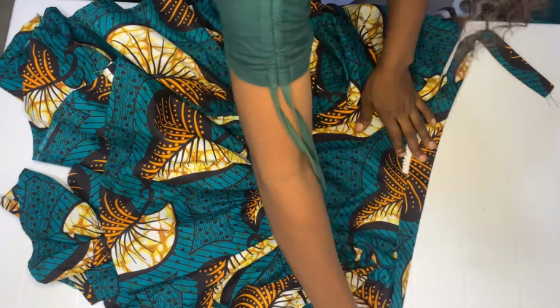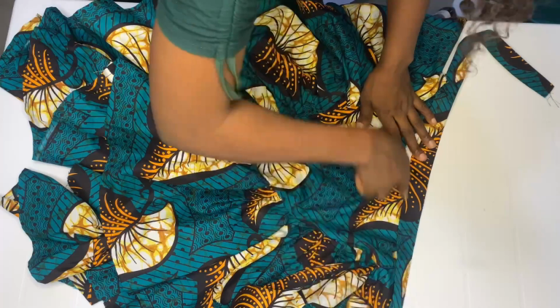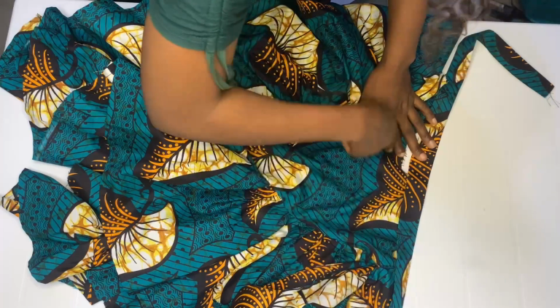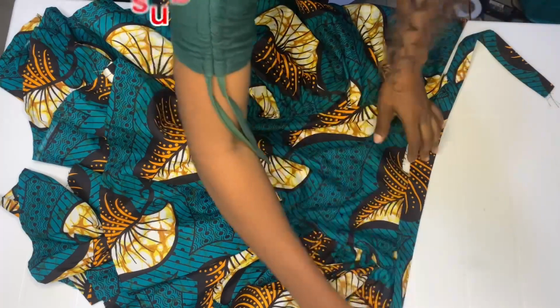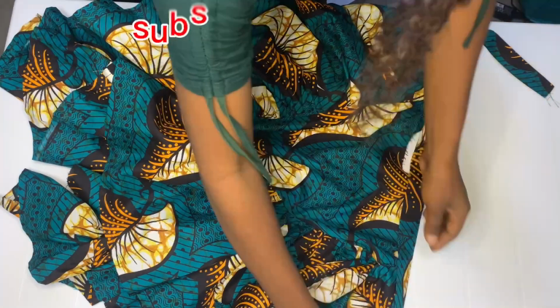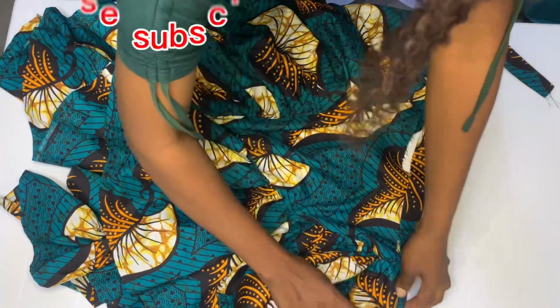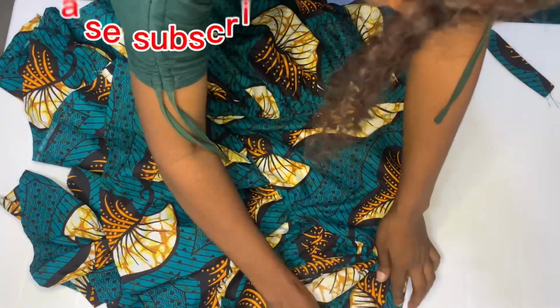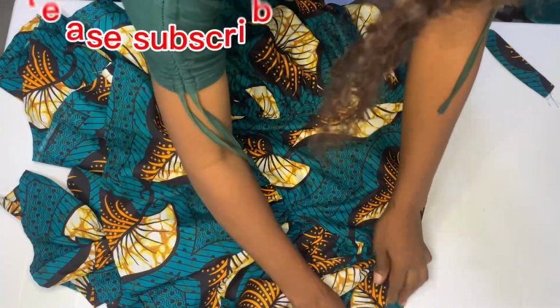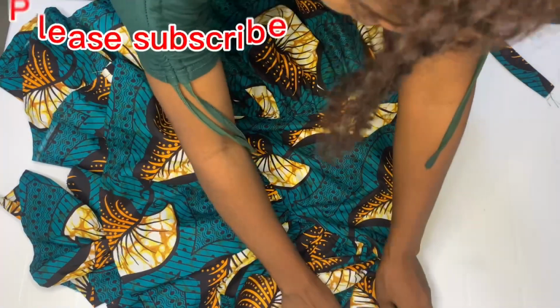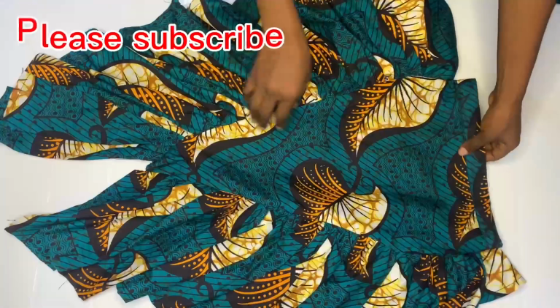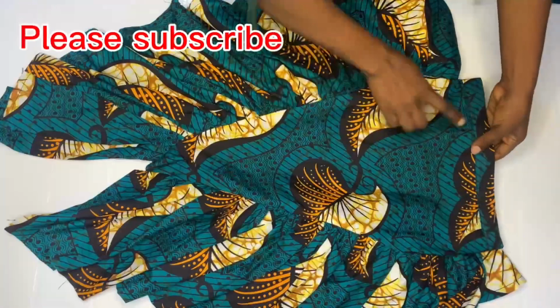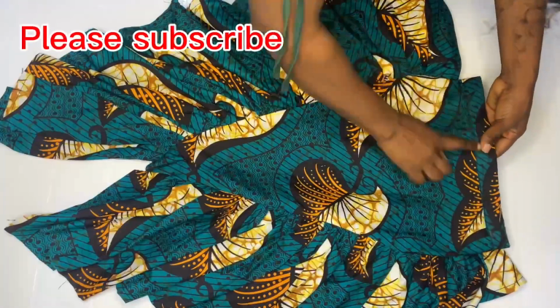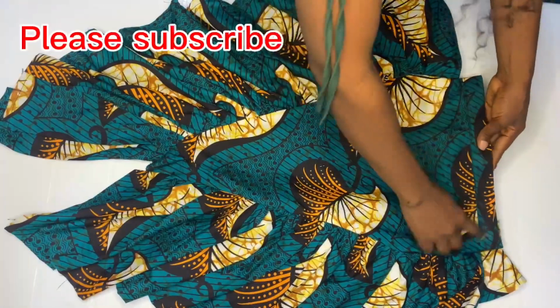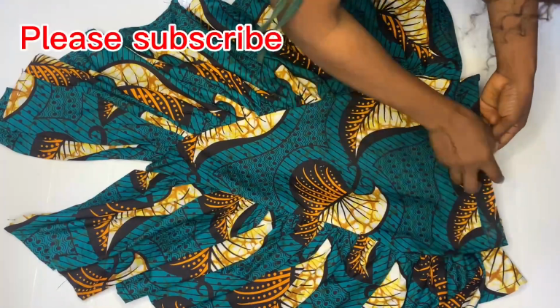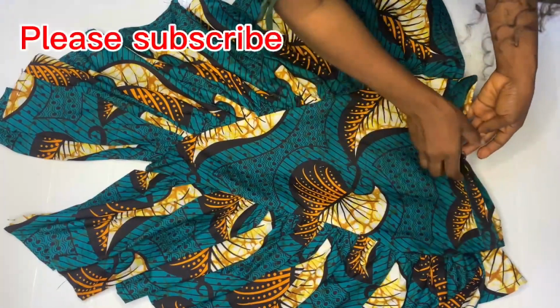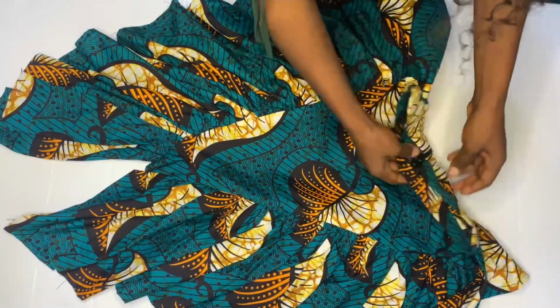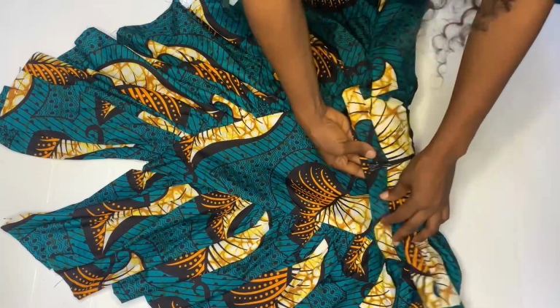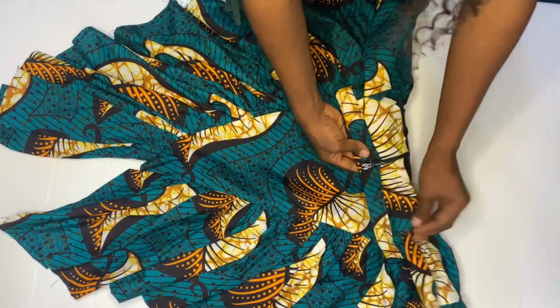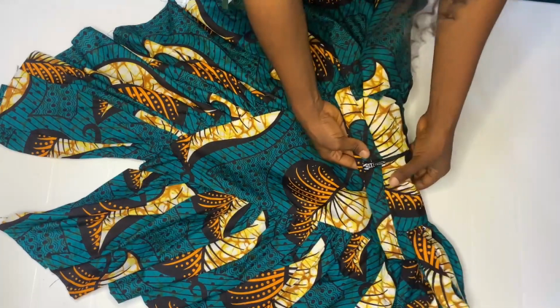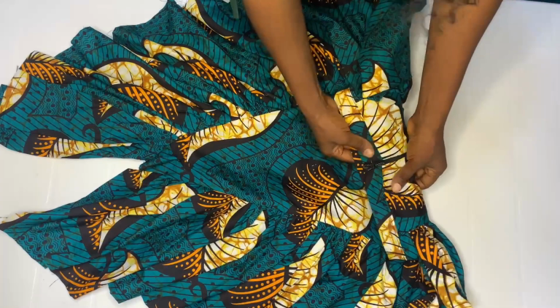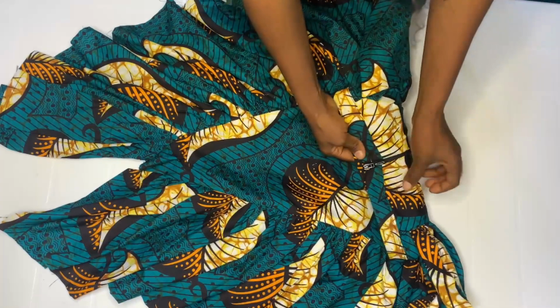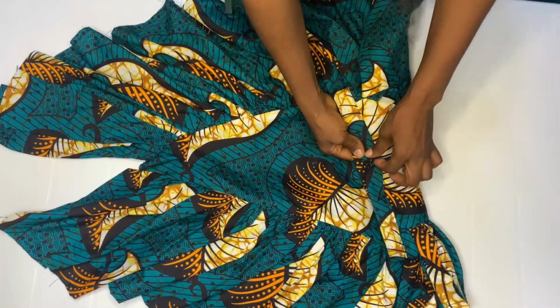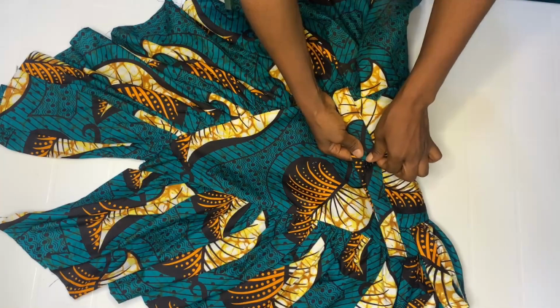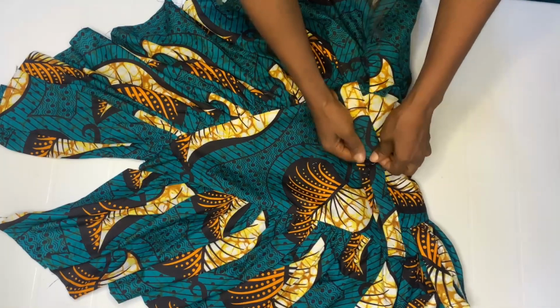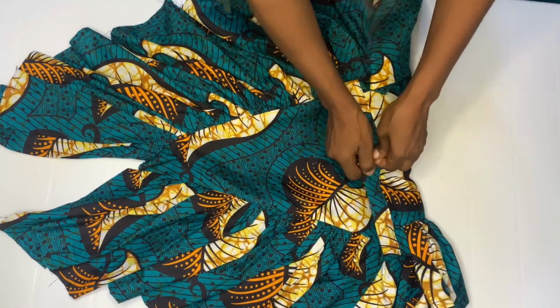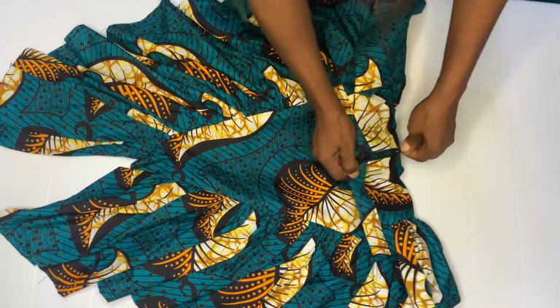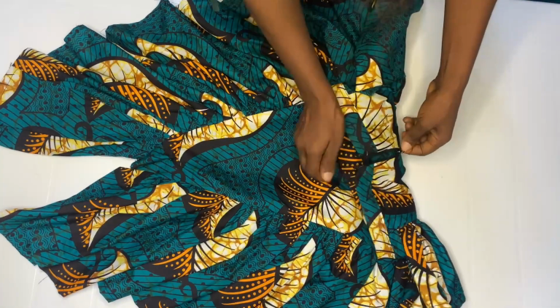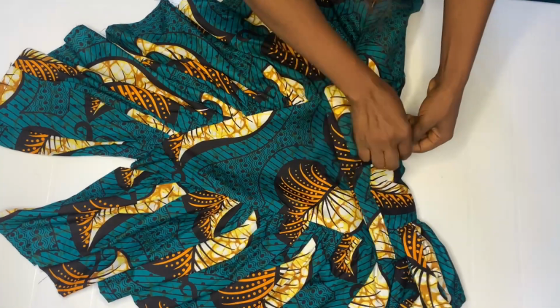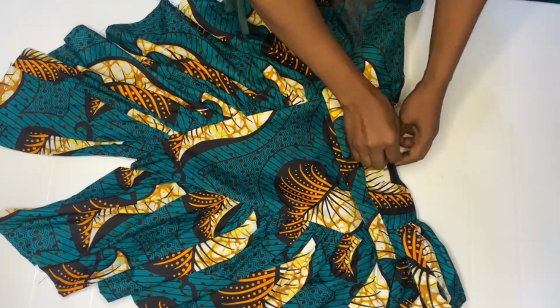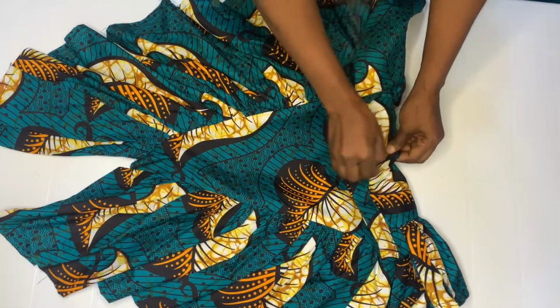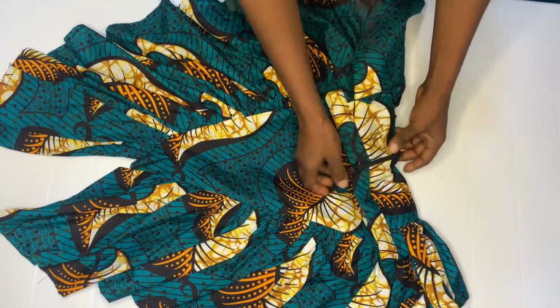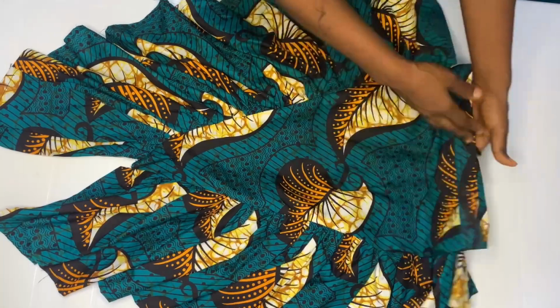Go ahead and top stitch by 0.2. When you're done top stitching, also go ahead and fix your zip. After fixing my band, I went ahead to fix my zip.